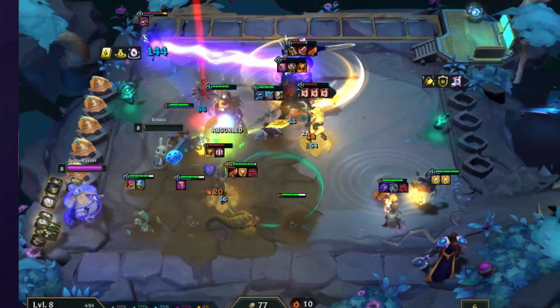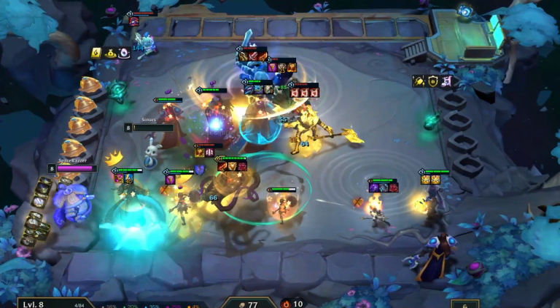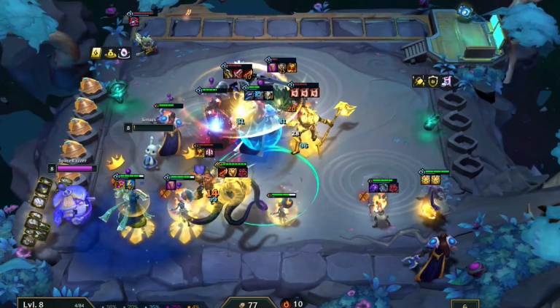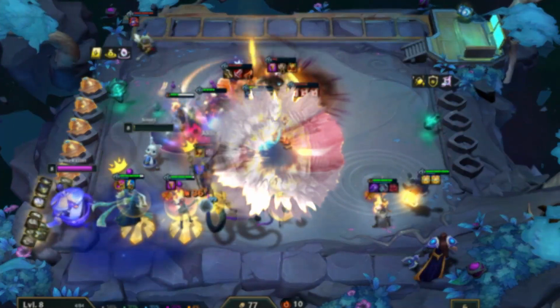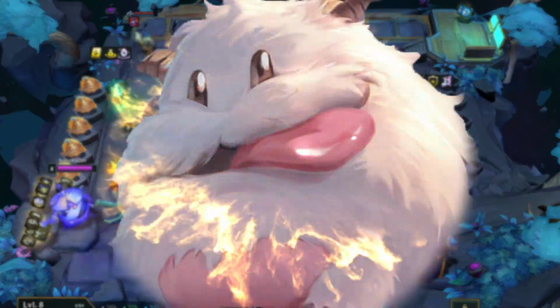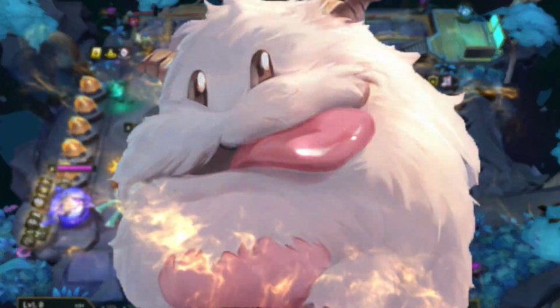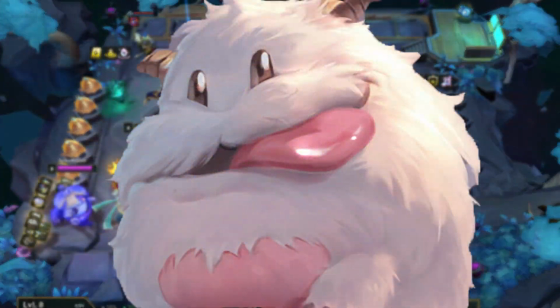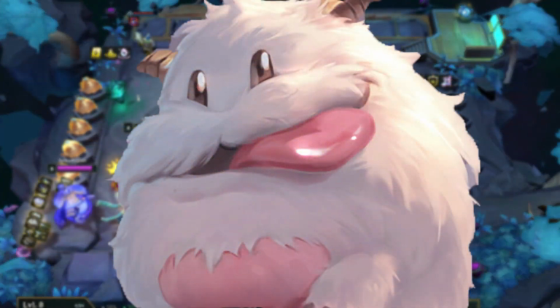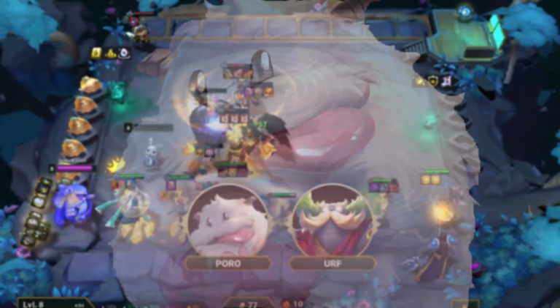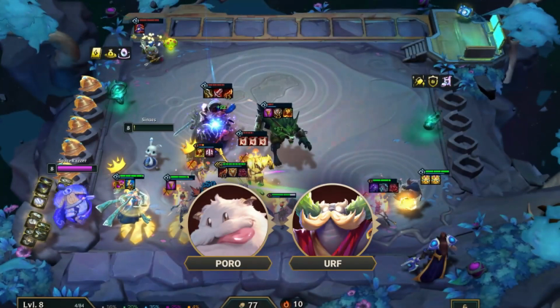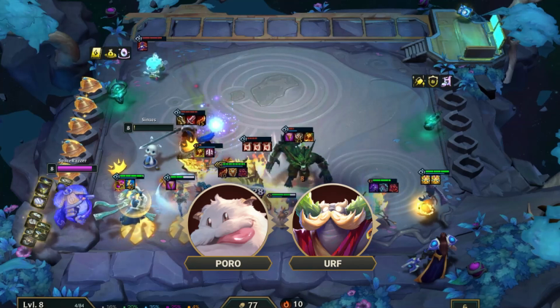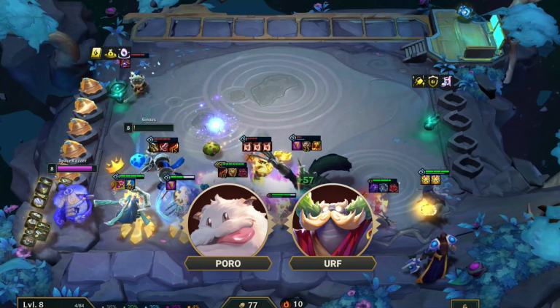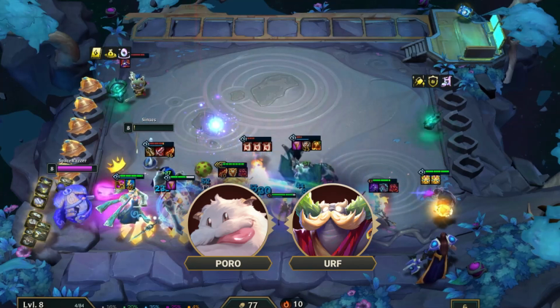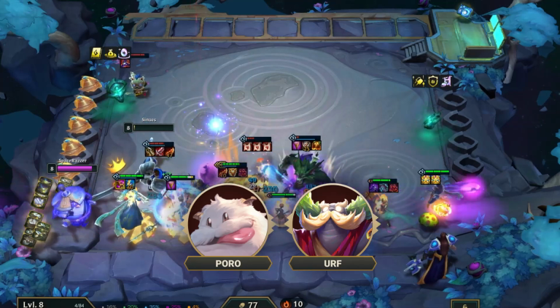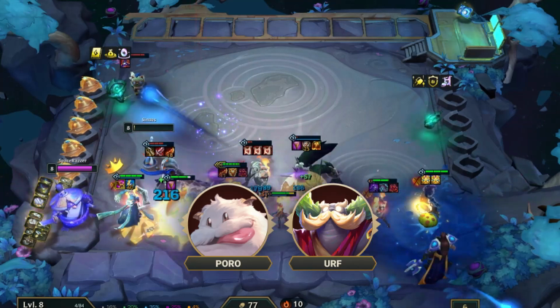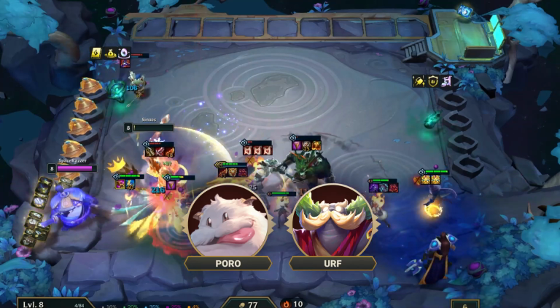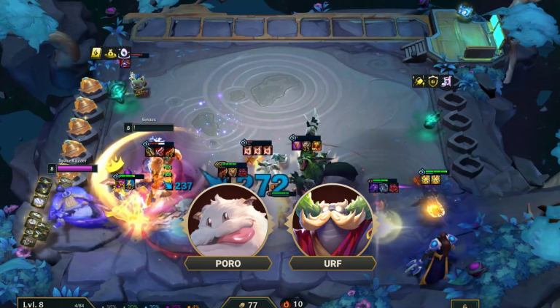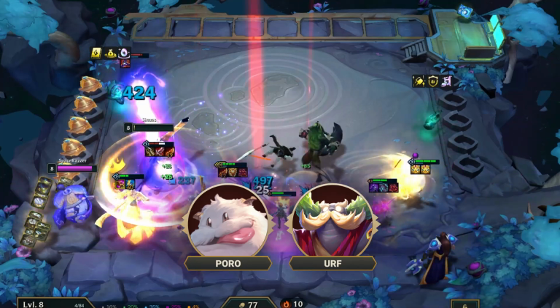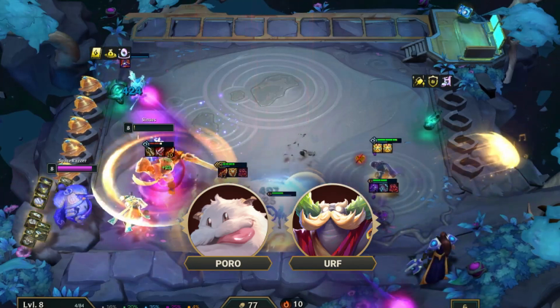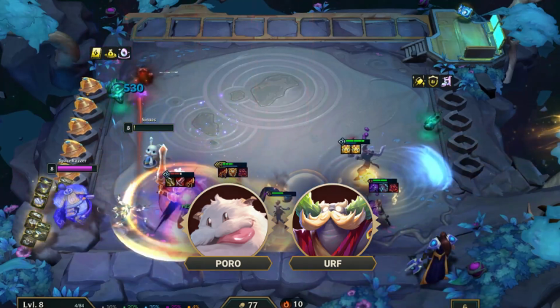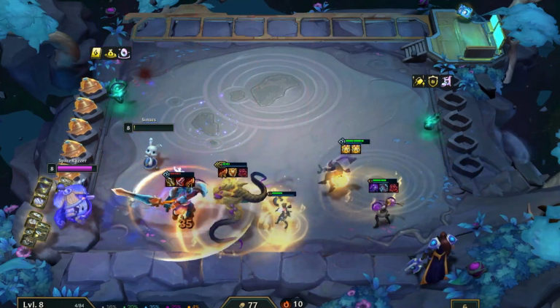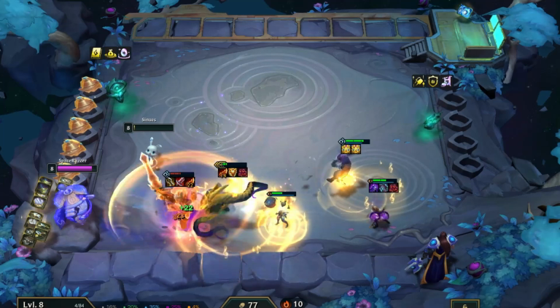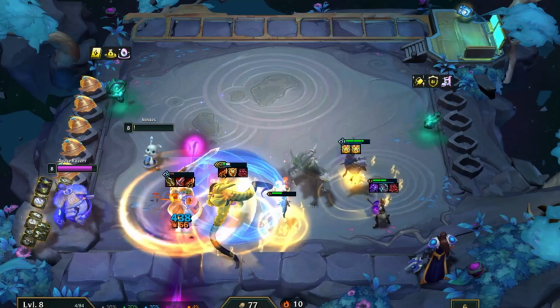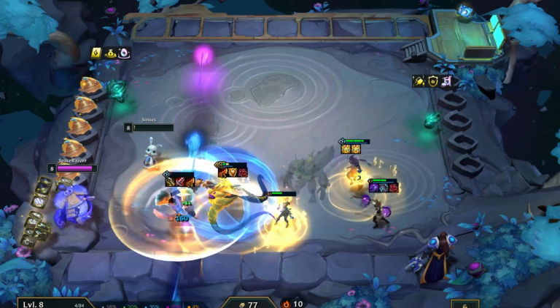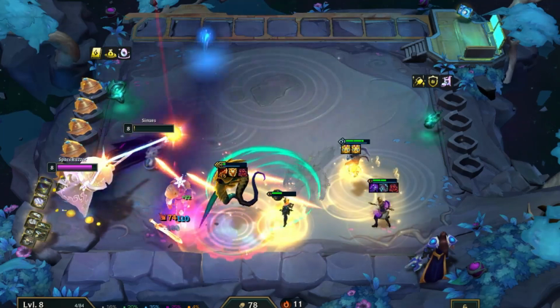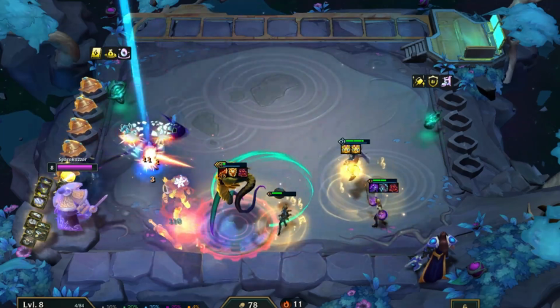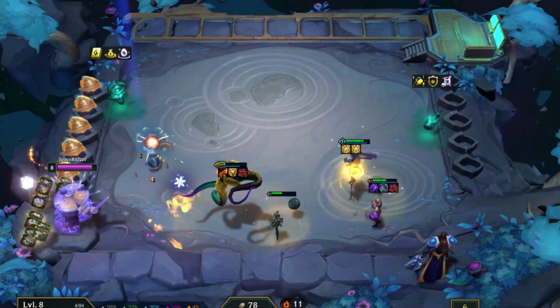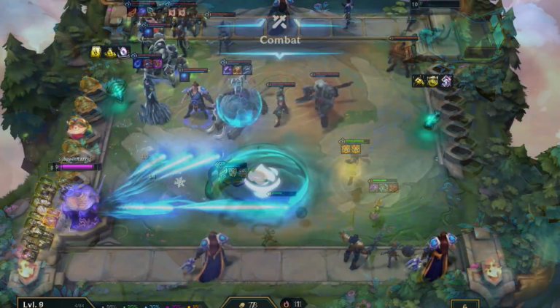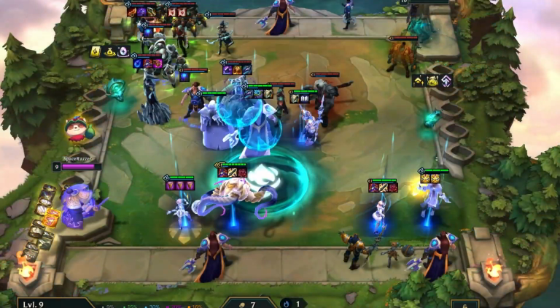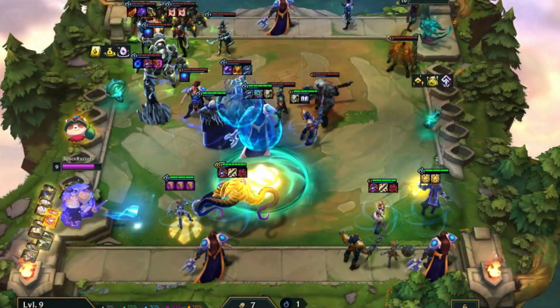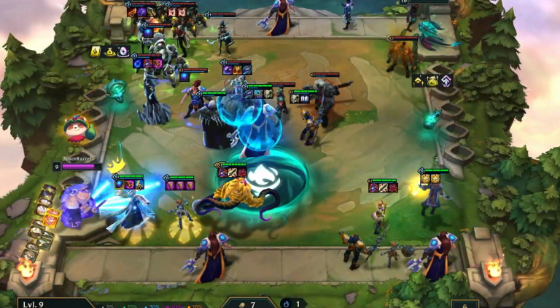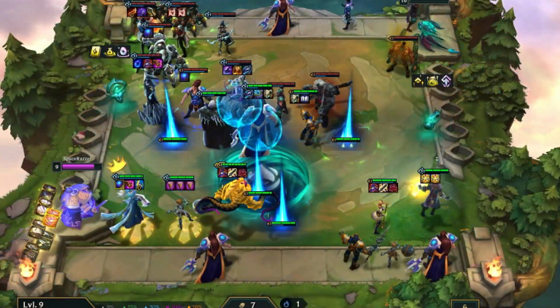For the legend, we'd recommend going for Porro to keep it simple, or consider Earth to help grab that emblem early. This is a default leveling comp, meaning you'll stabilize at level 7 by slotting in Lux and Jarvan, whilst not wanting to roll too hard here, because level 8 is really where this comp truly comes online.